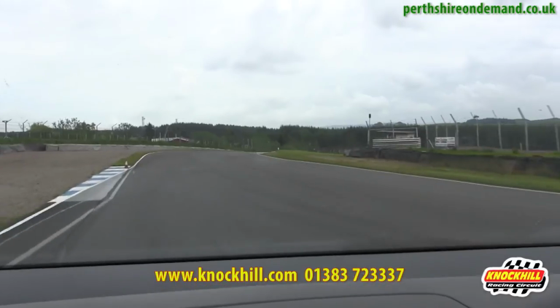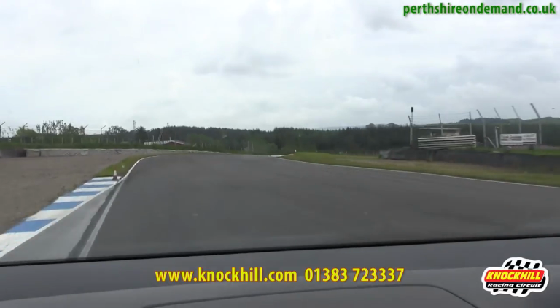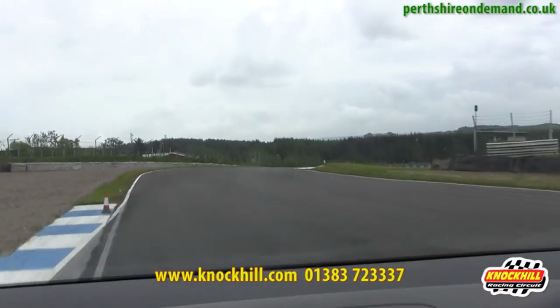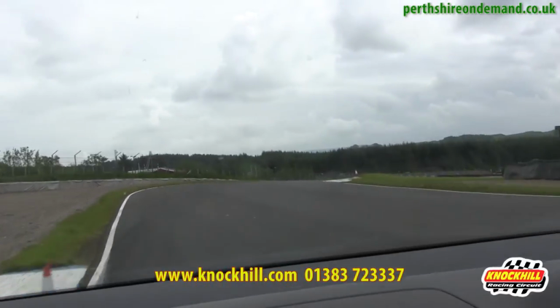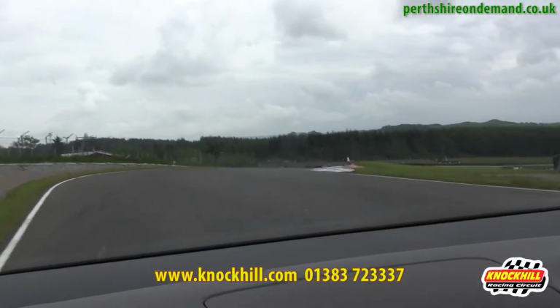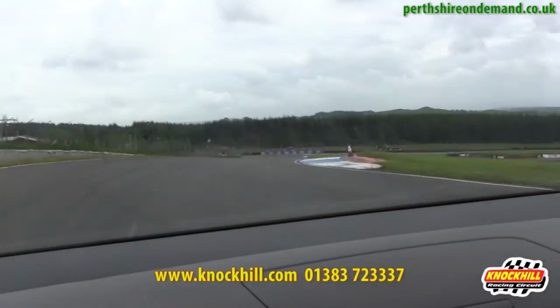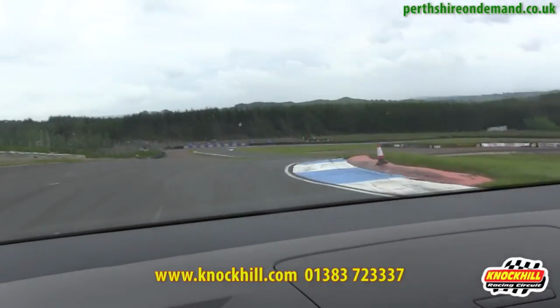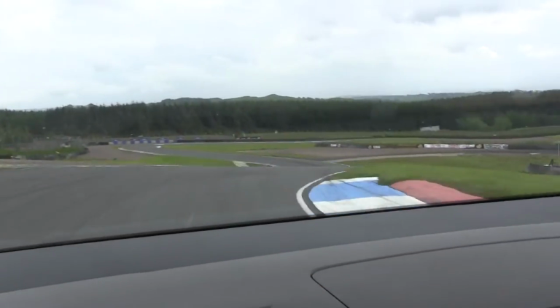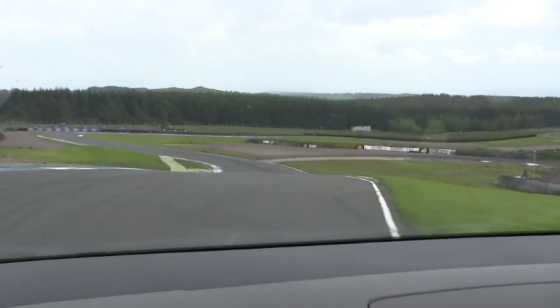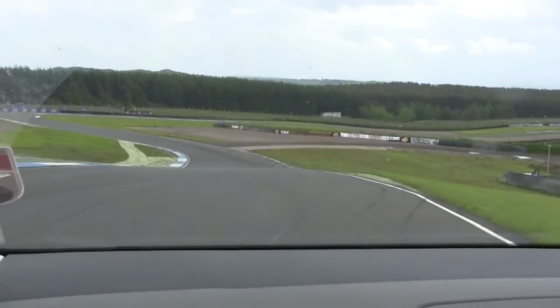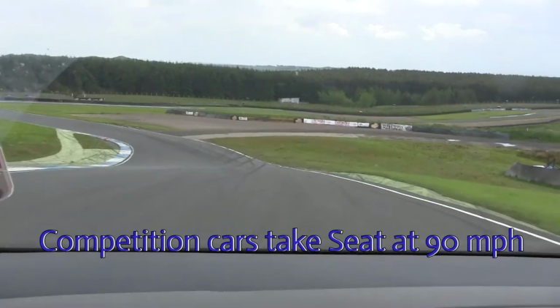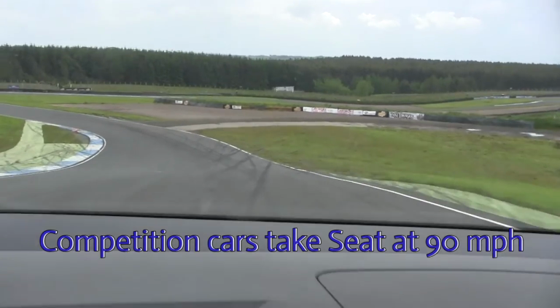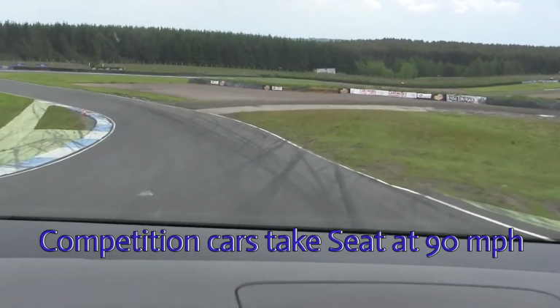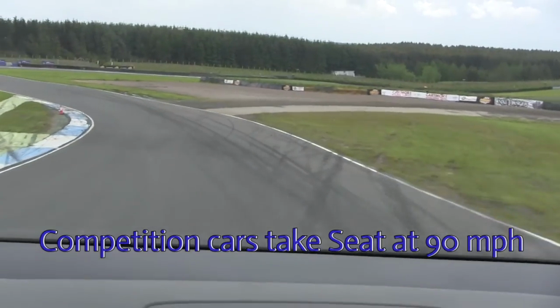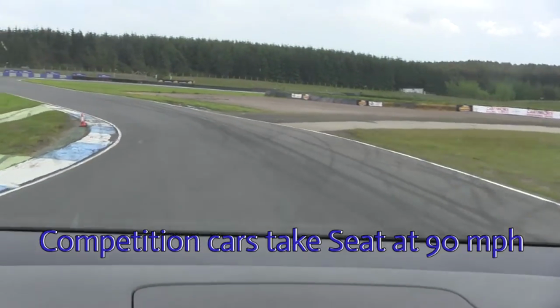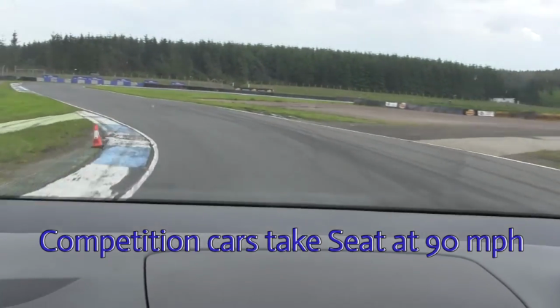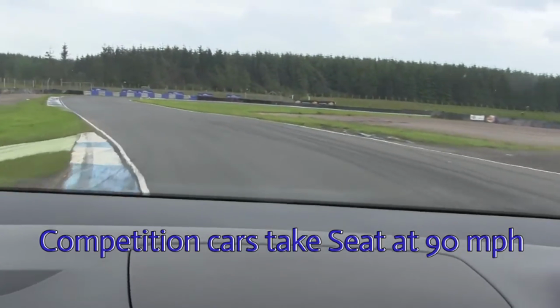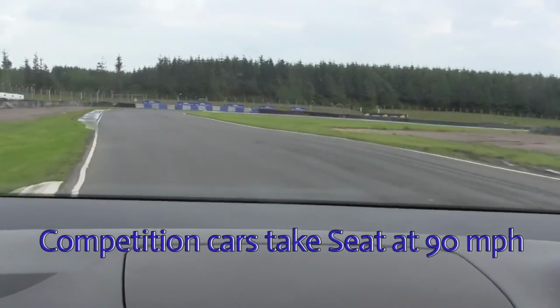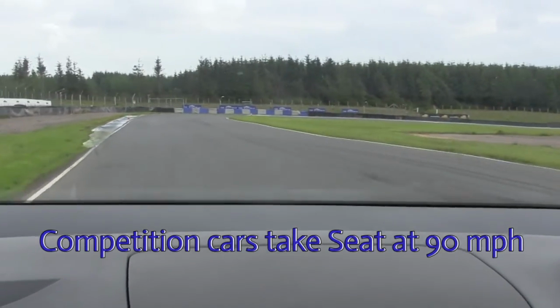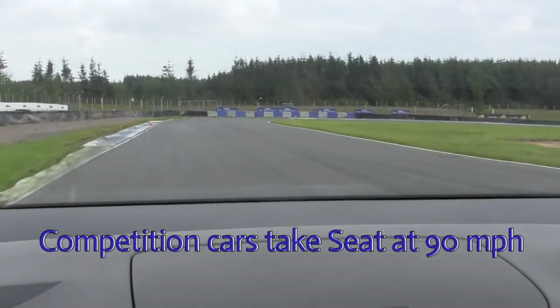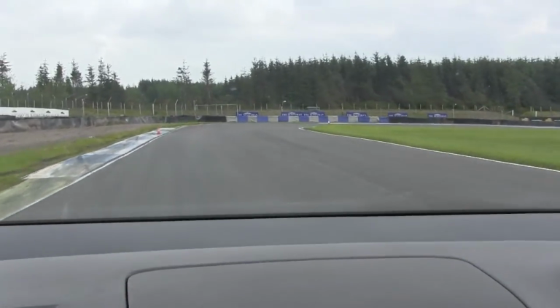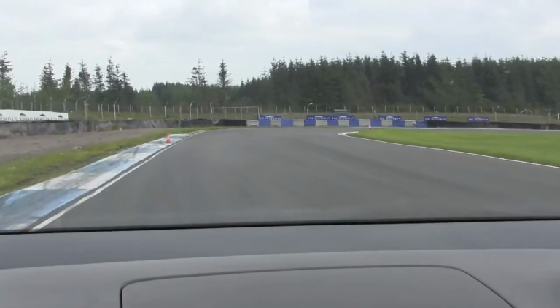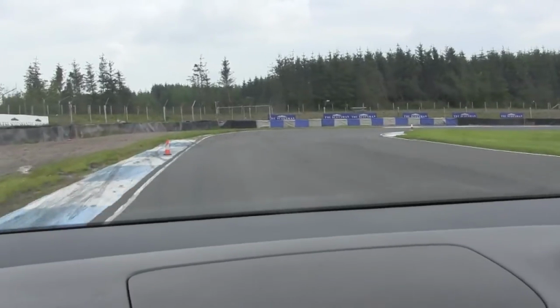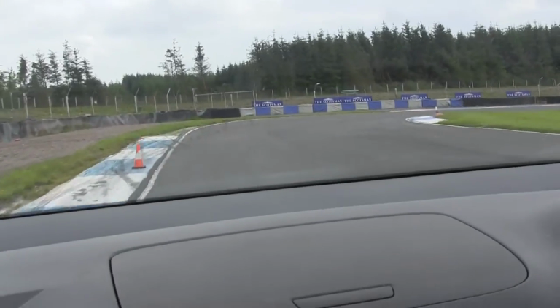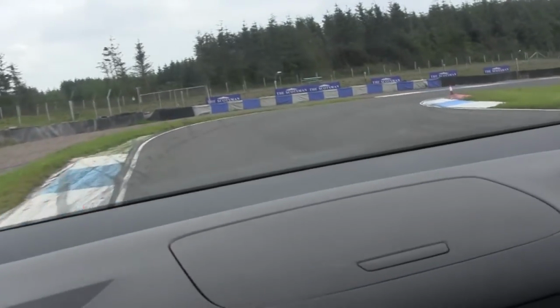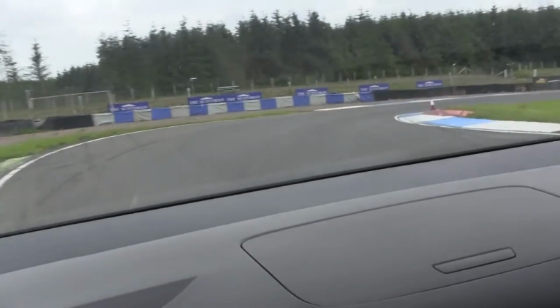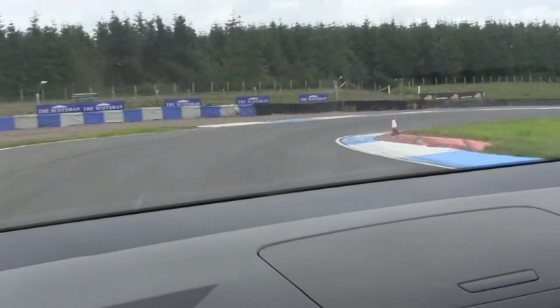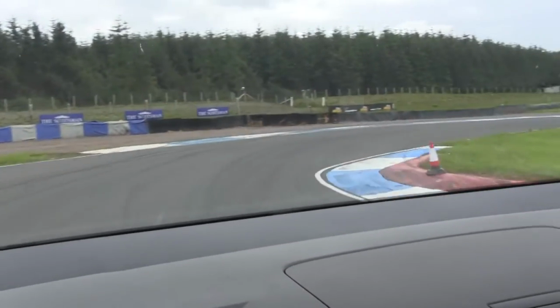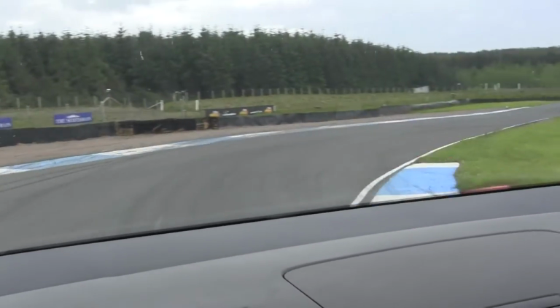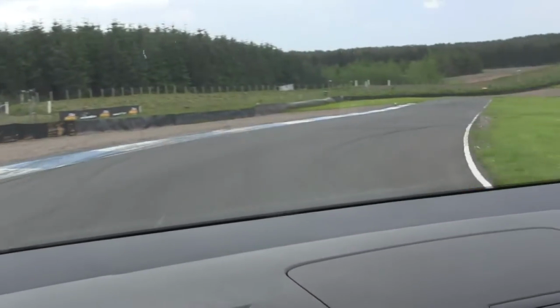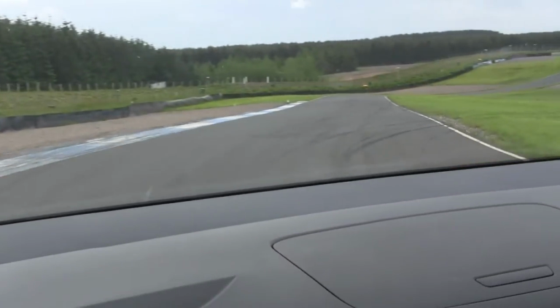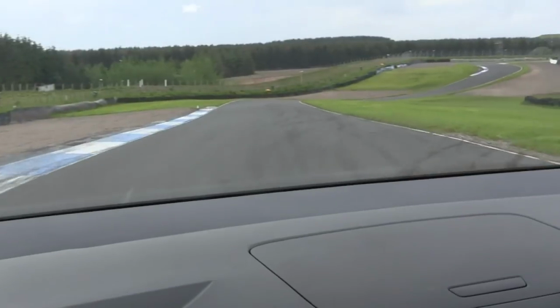Again, going into Seat Curve. Competition cars will go through at about 90 miles an hour through that corner. The Scotsman is about a 50 mile an hour corner — it tightens up on itself.